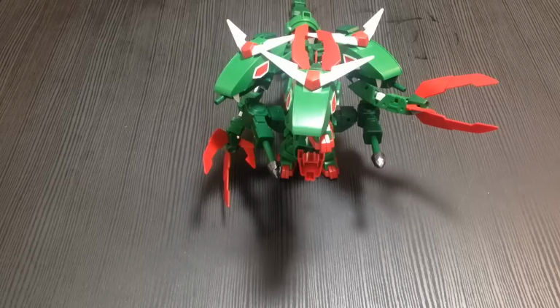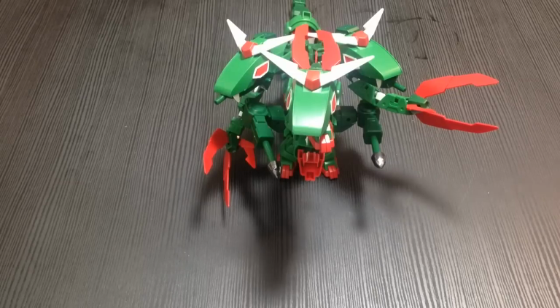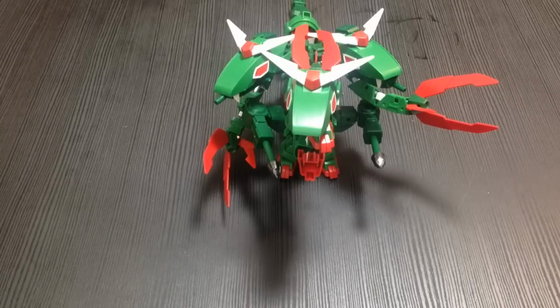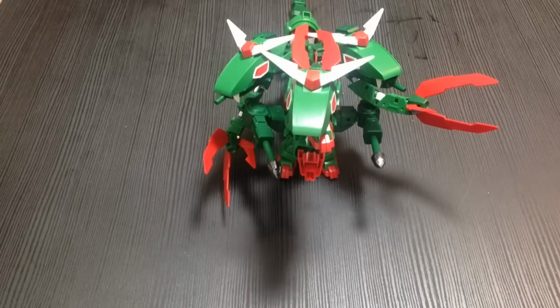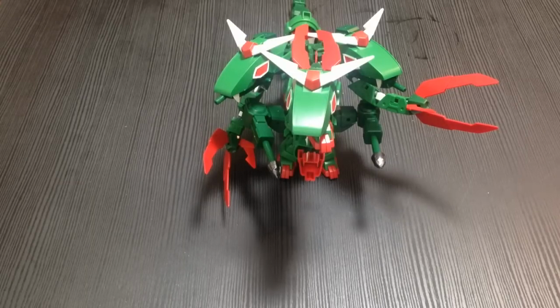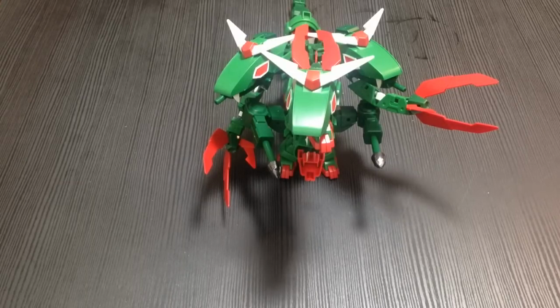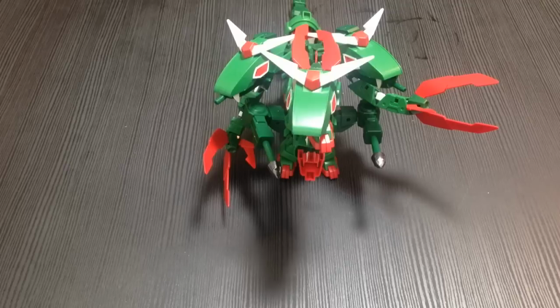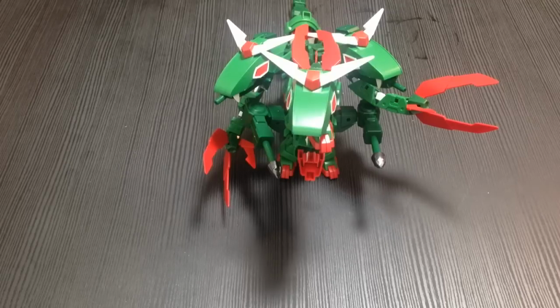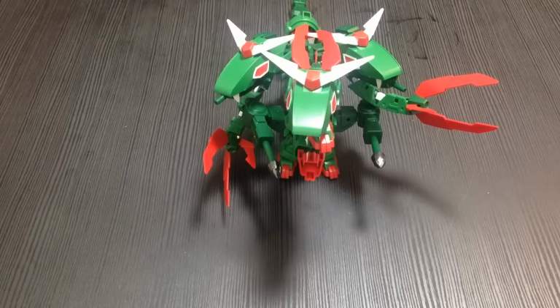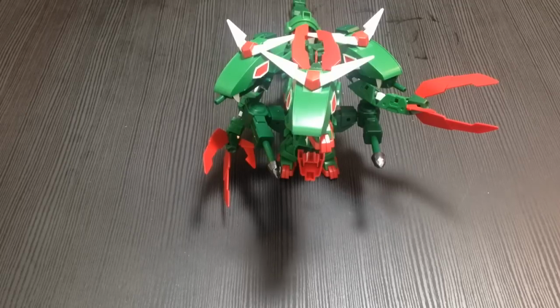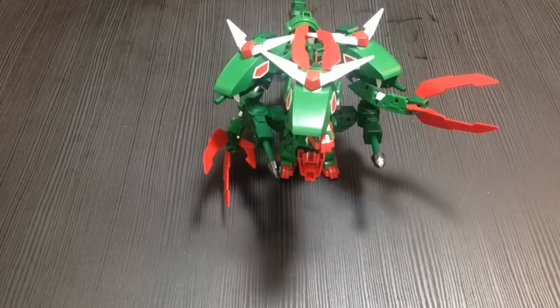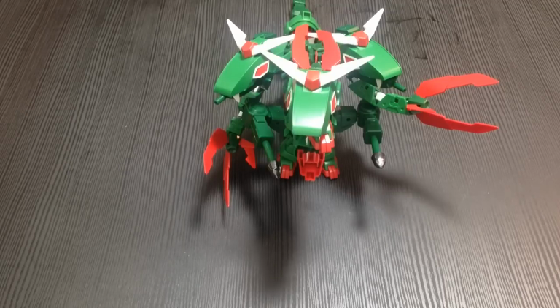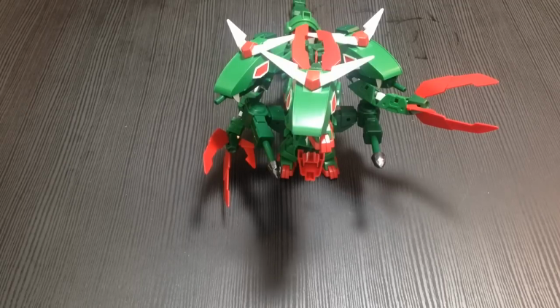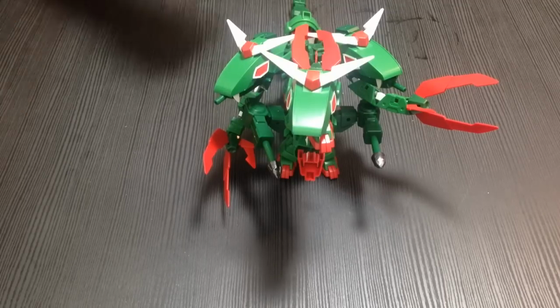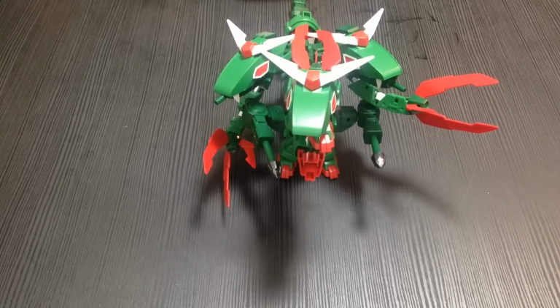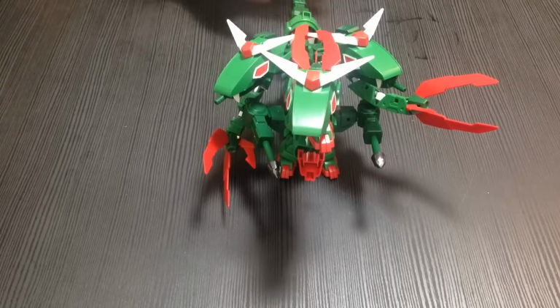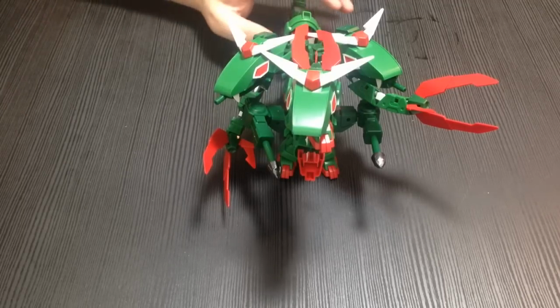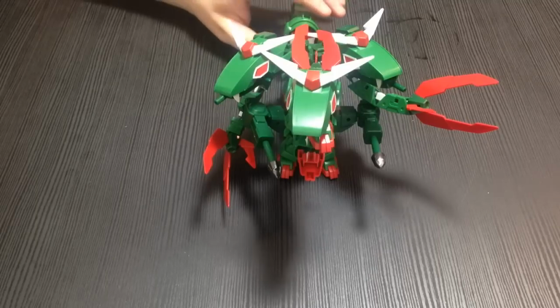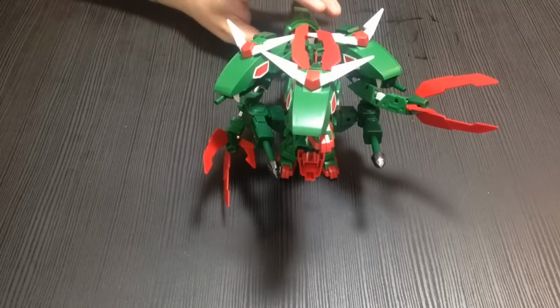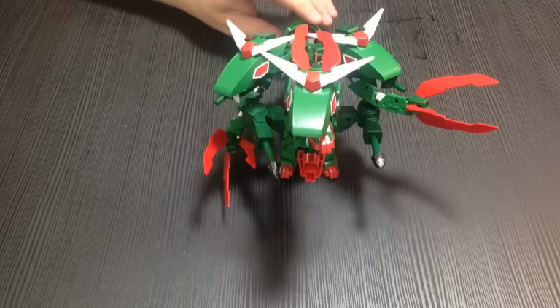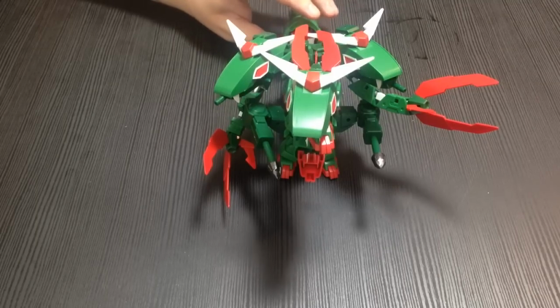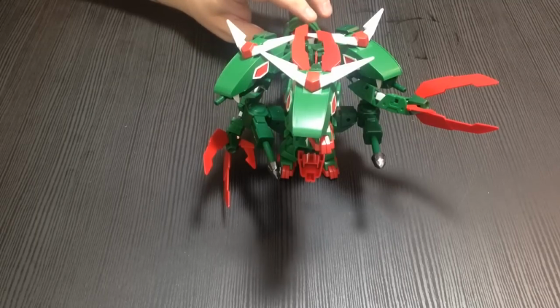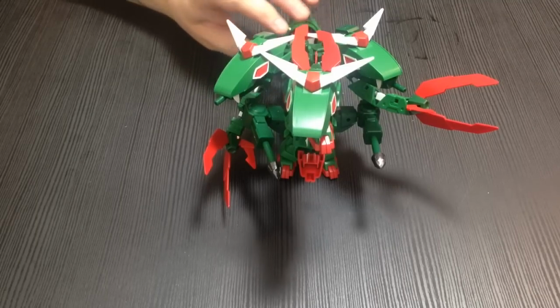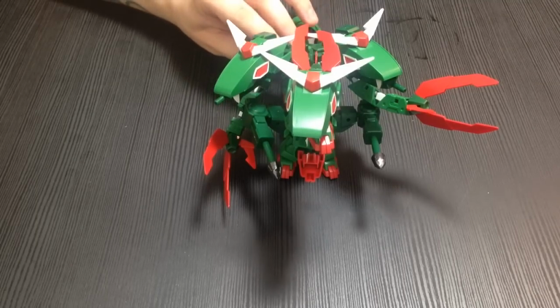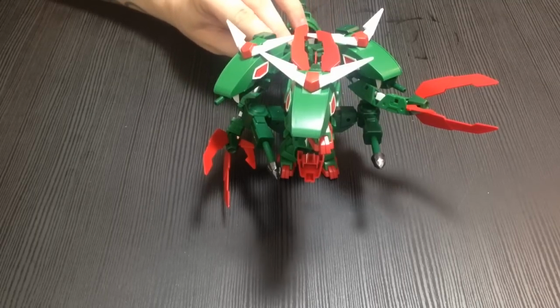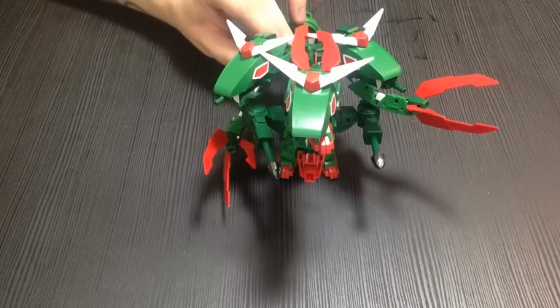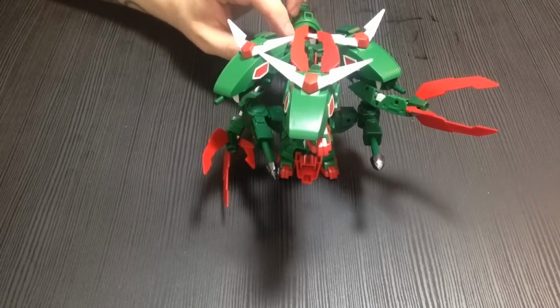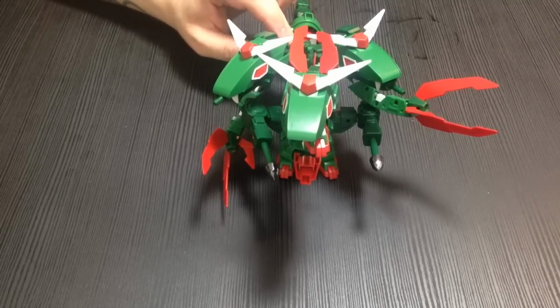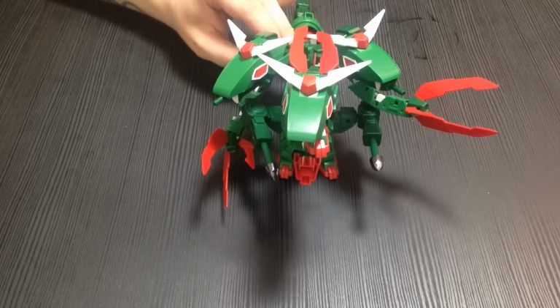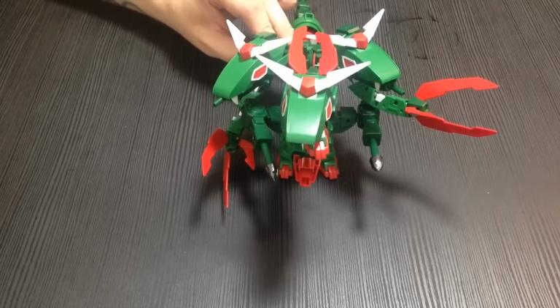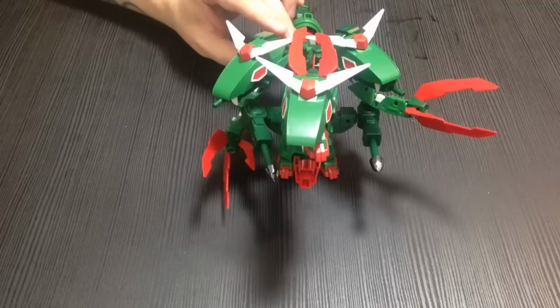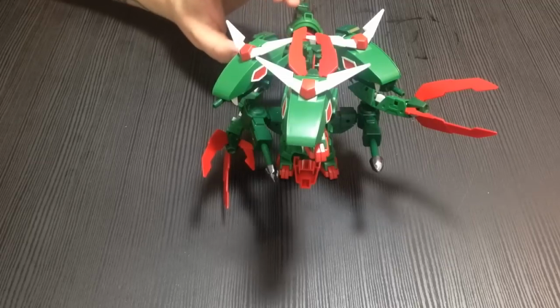Mina-san konnichiwa, this is David and this is Mina, and this evening we're going to be doing a quick review of the SDG Gundam. Never has there been a more Trogdor-looking Gundam. Yes, this is full of burnination.